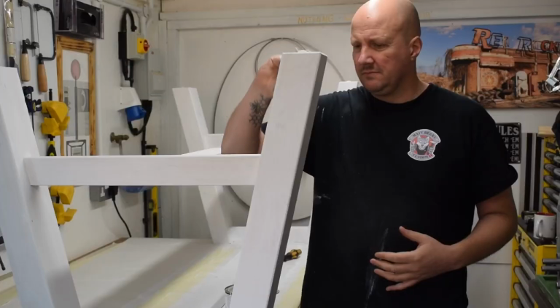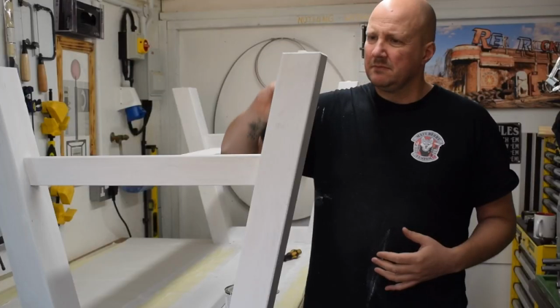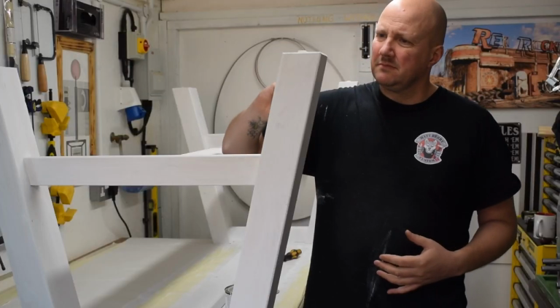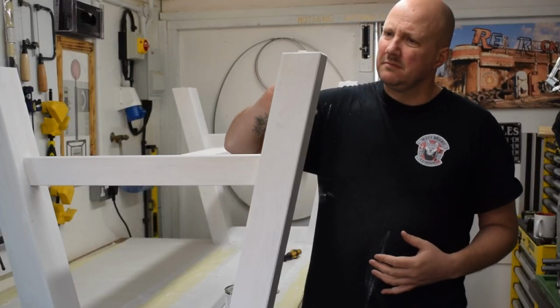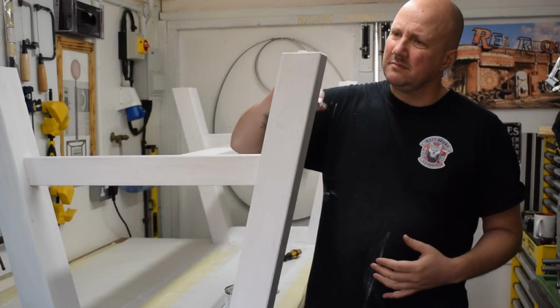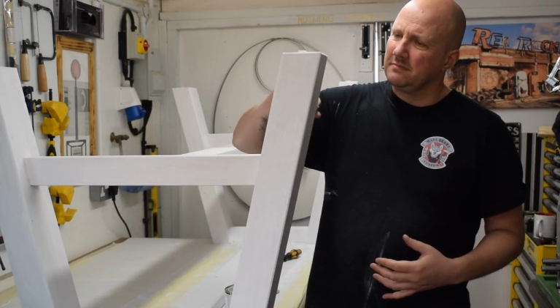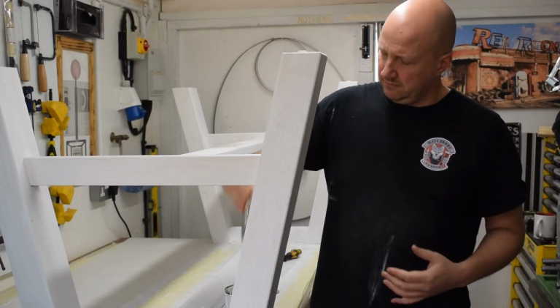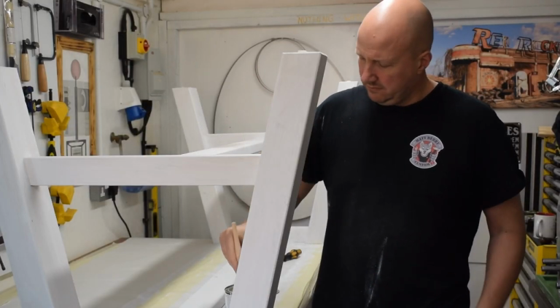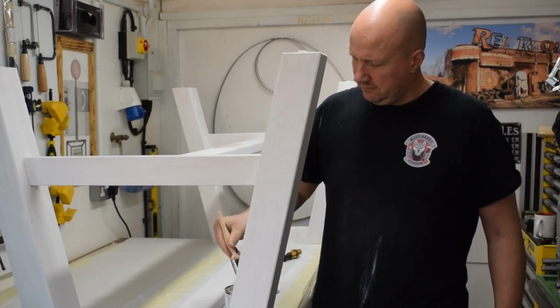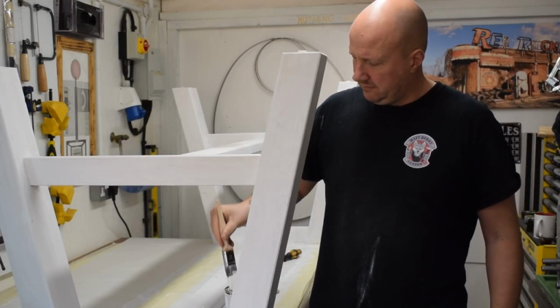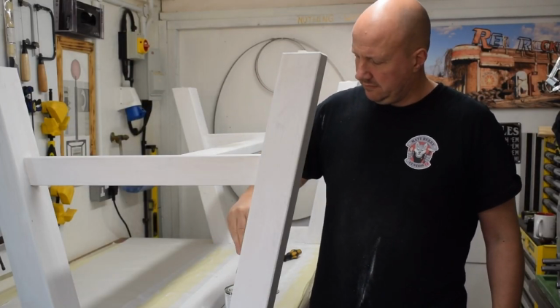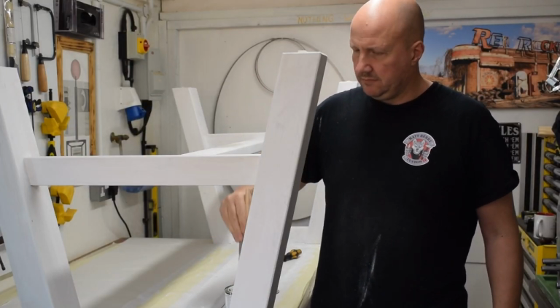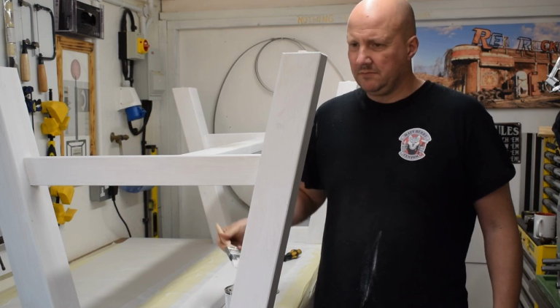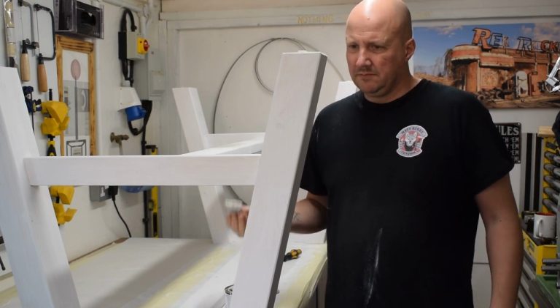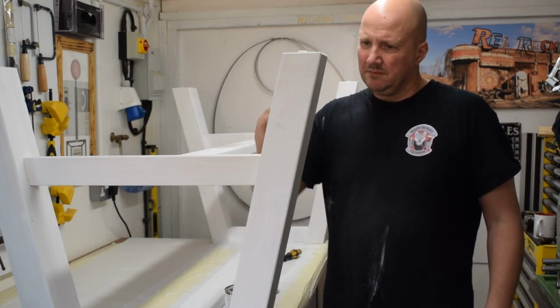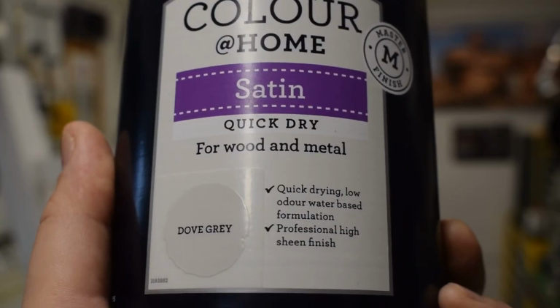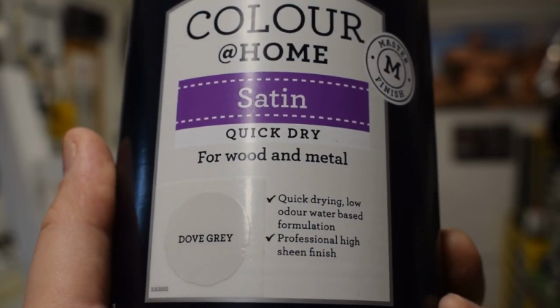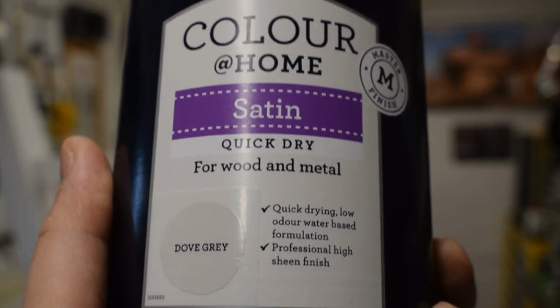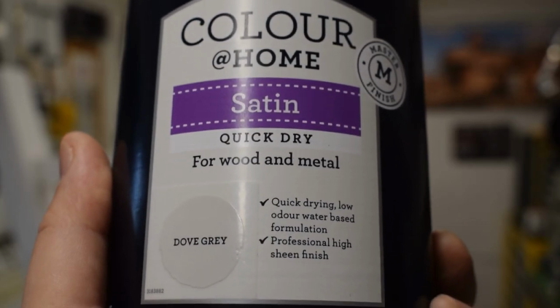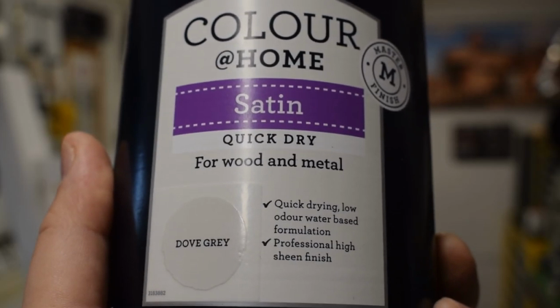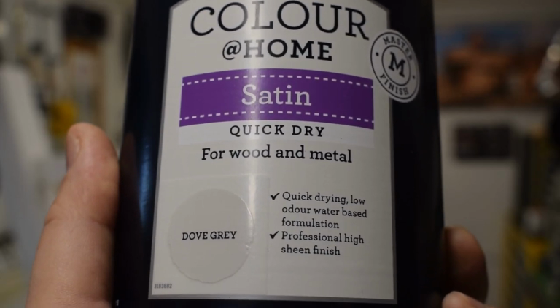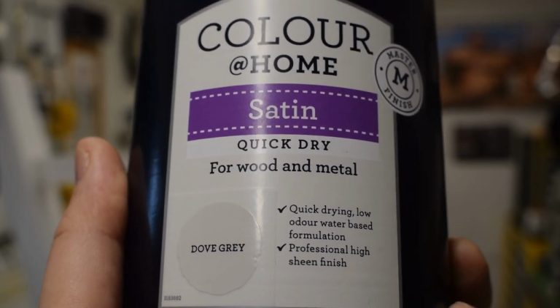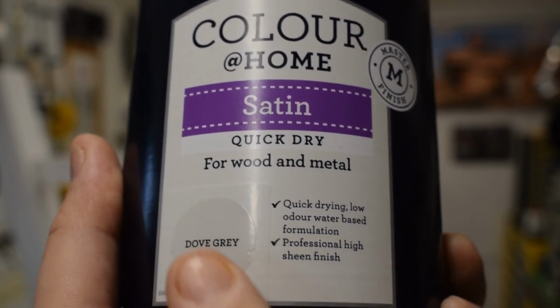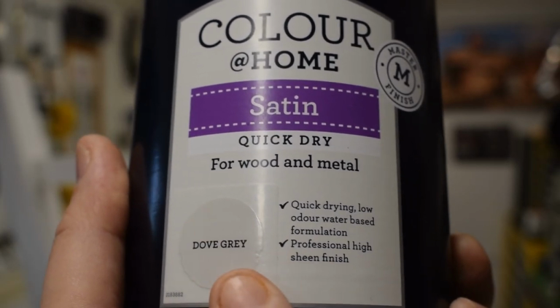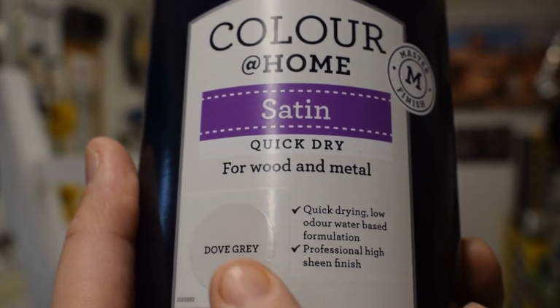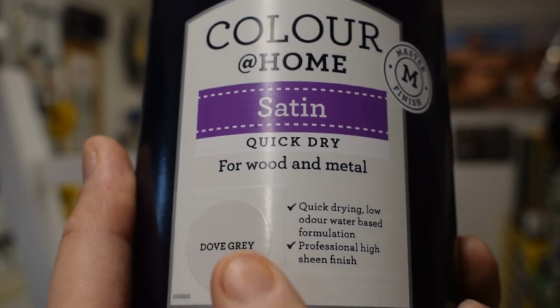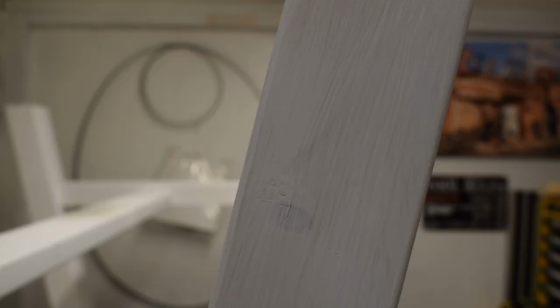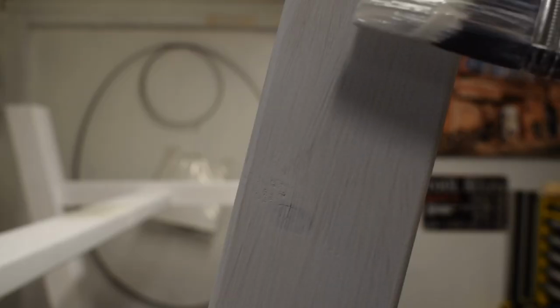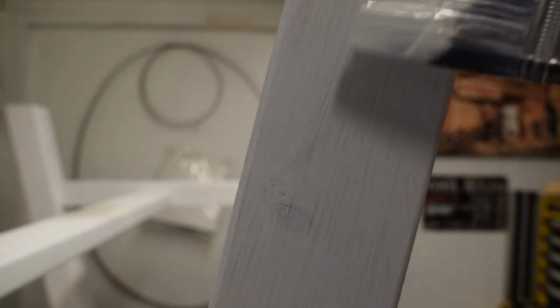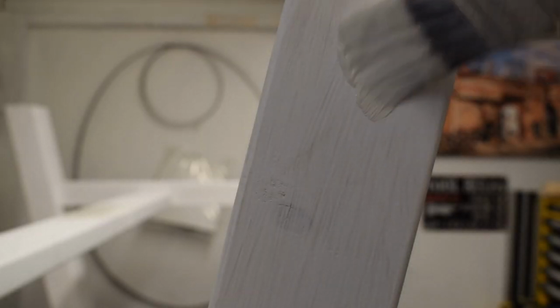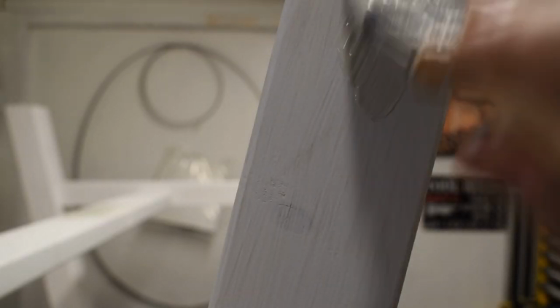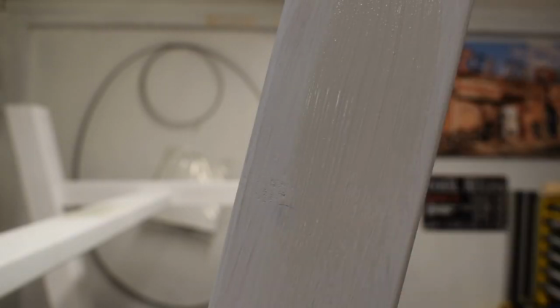I then painted everything with a combined primer and undercoat. For the top coat I opted to go for a dove grey — I just felt it had better tonal qualities than going for a plain stark white.